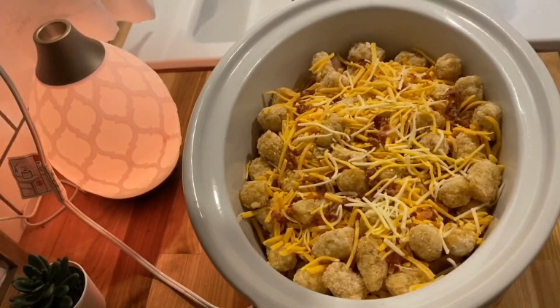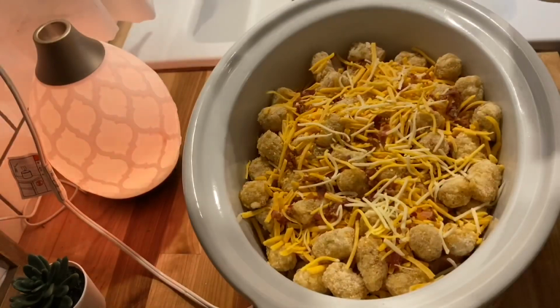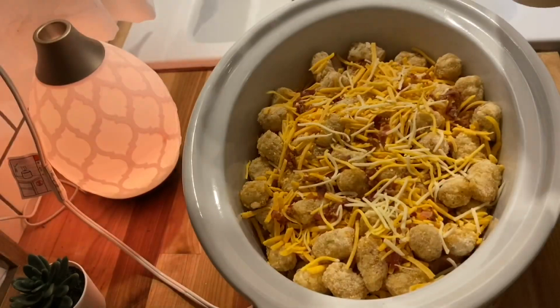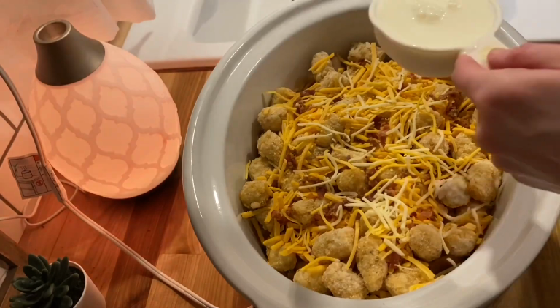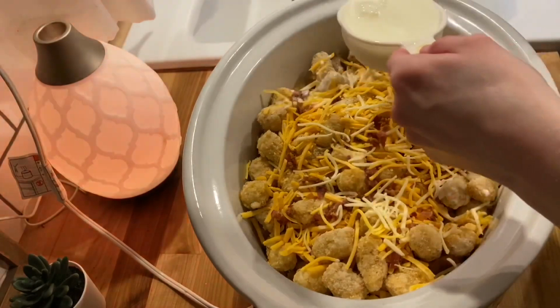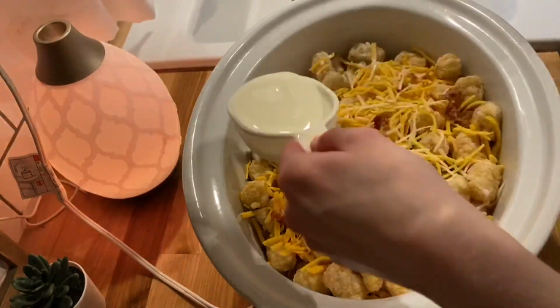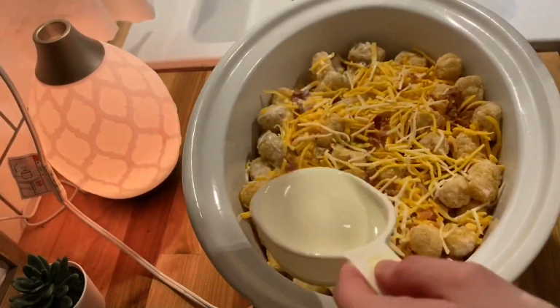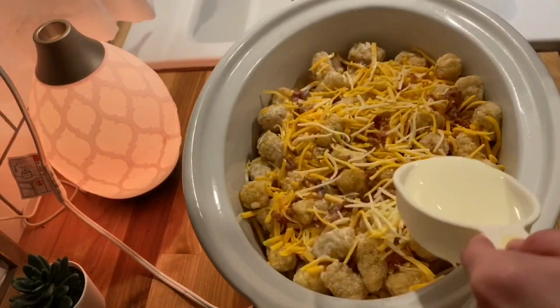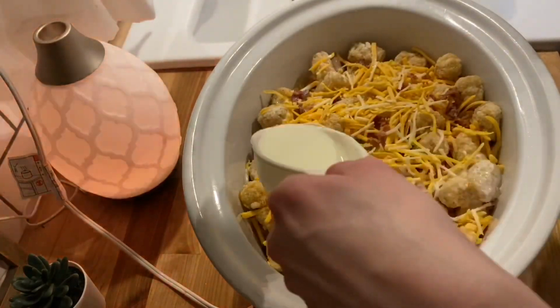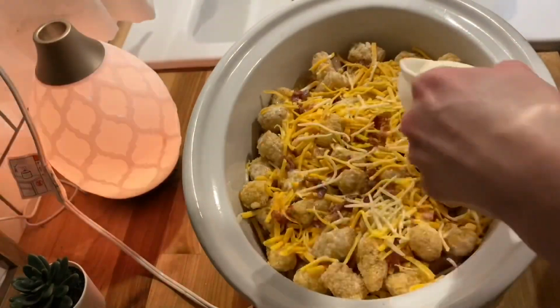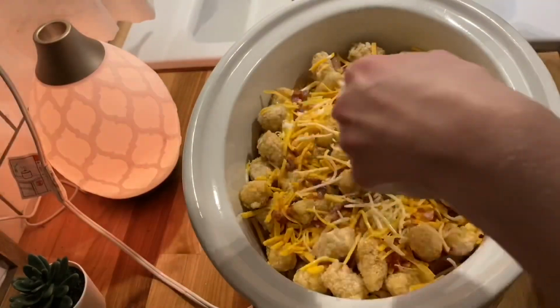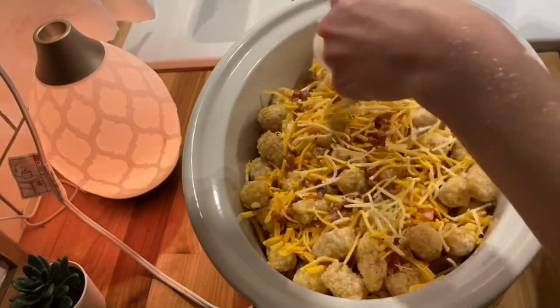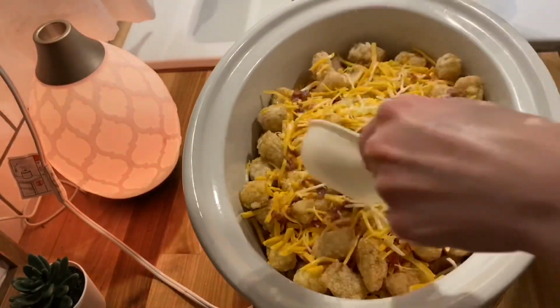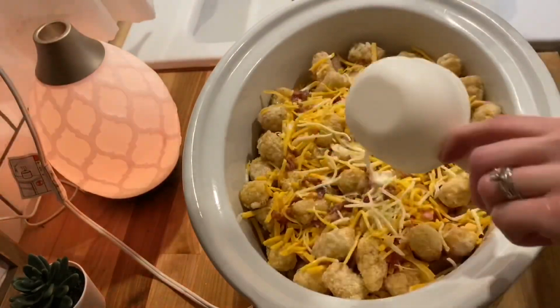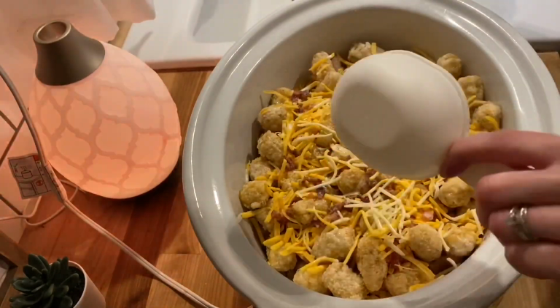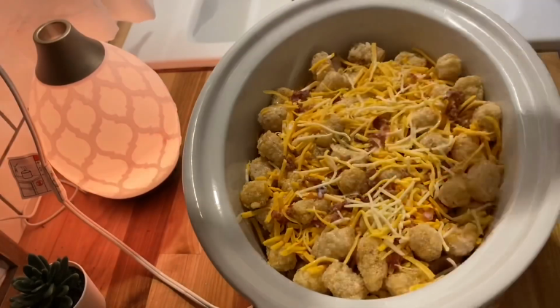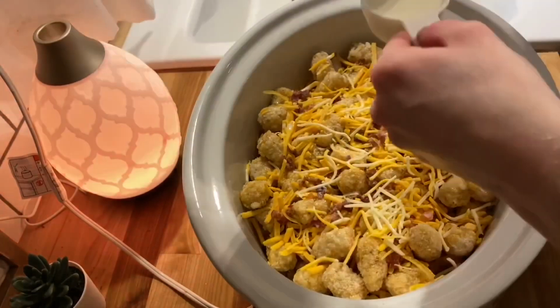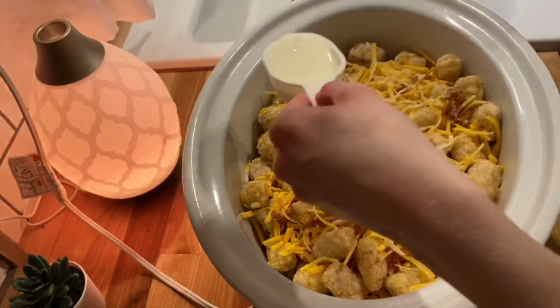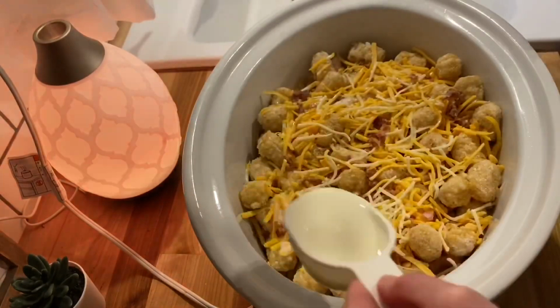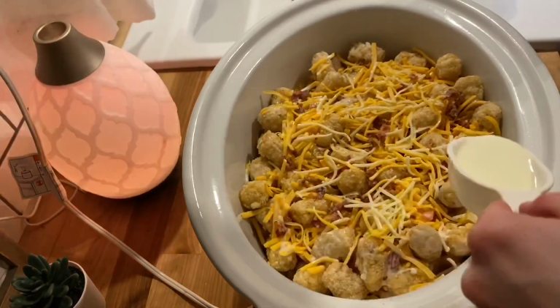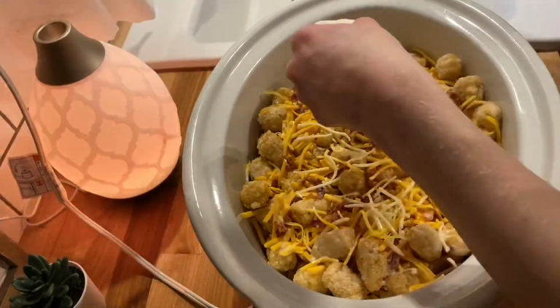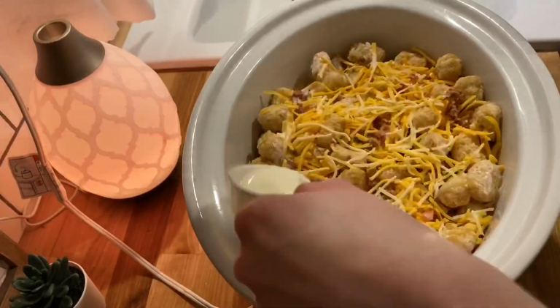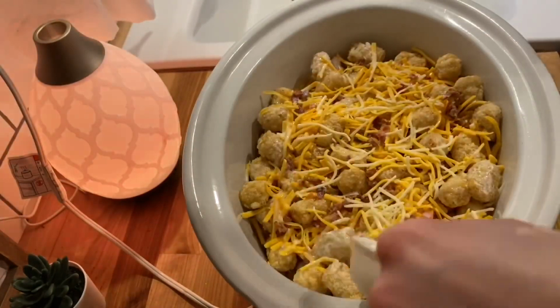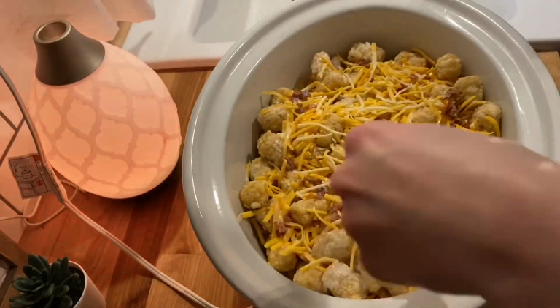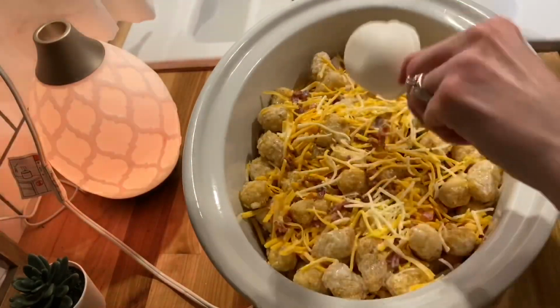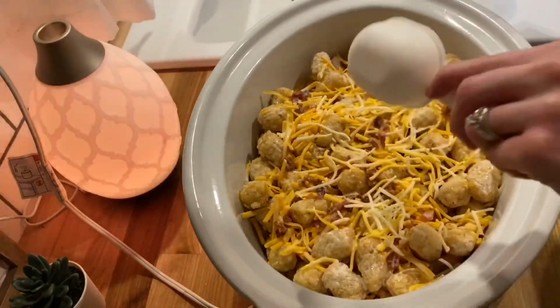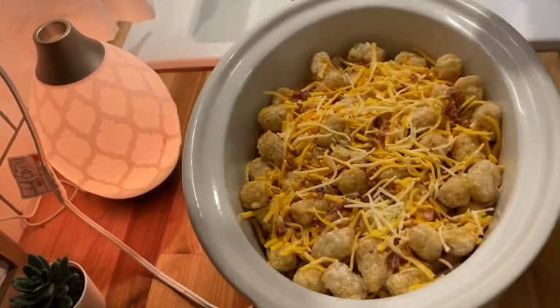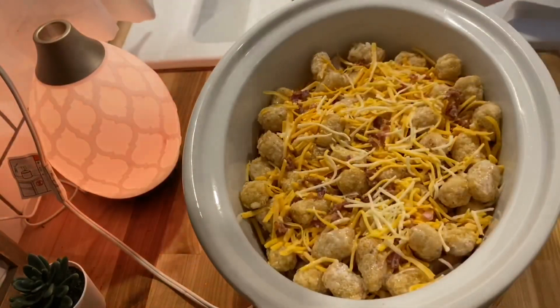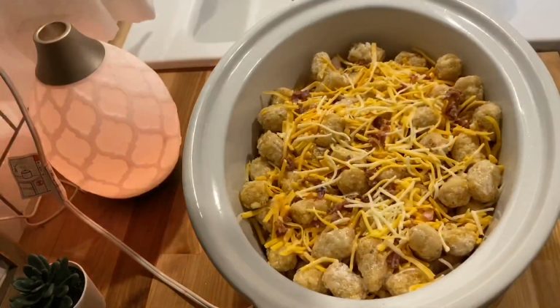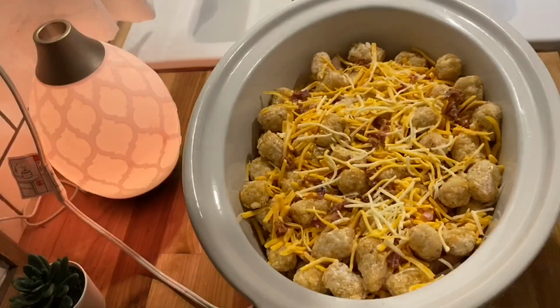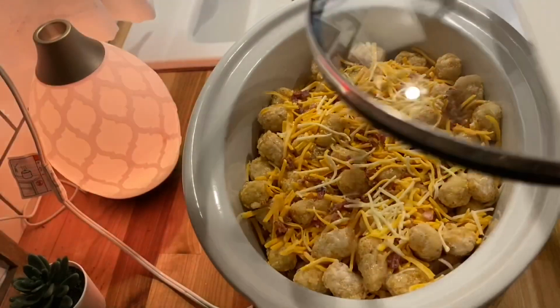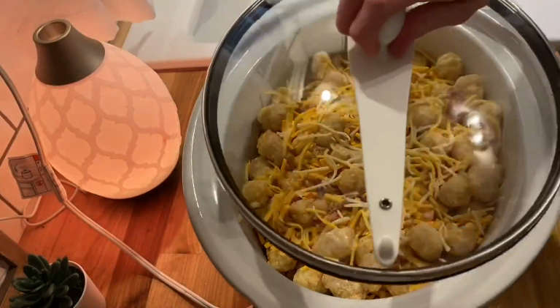I'm just pouring over three-quarters of a cup of milk, and you do not want to skip this step because it makes it very creamy and makes the hash browns kind of fall into each other. It is so good.